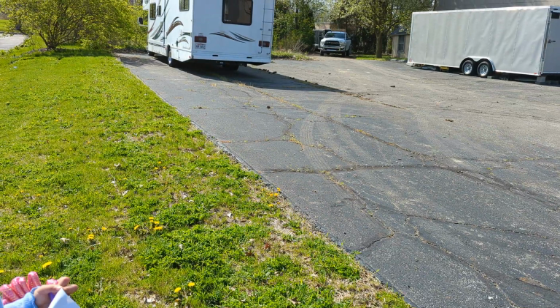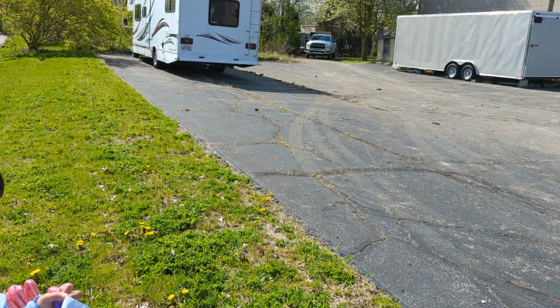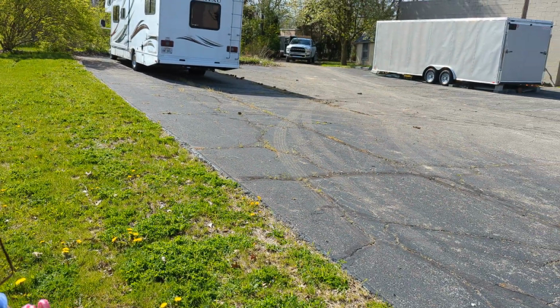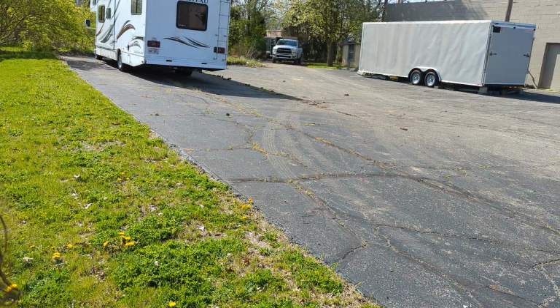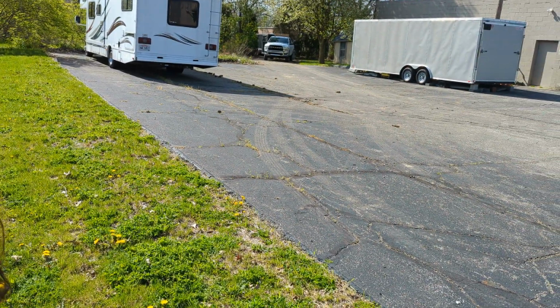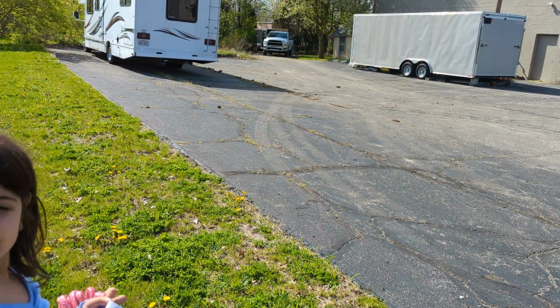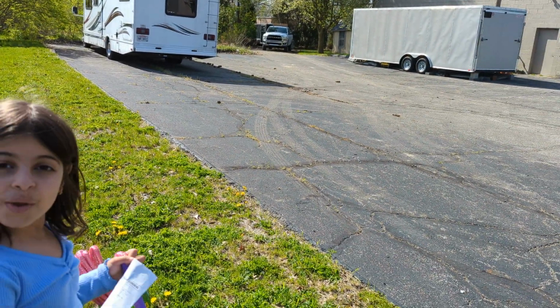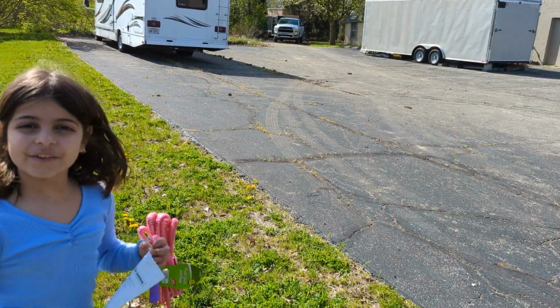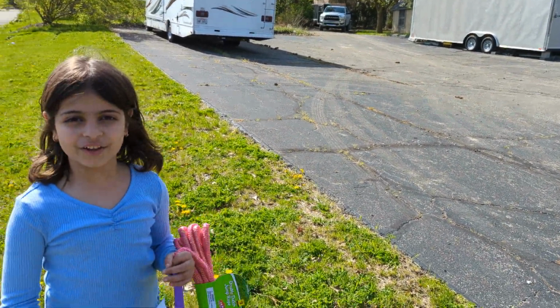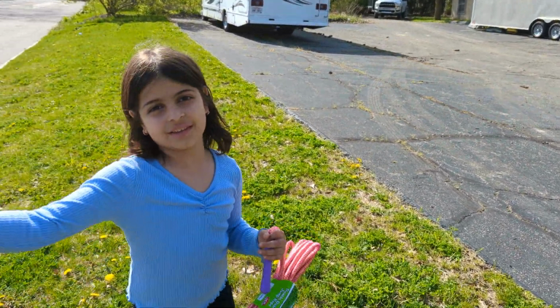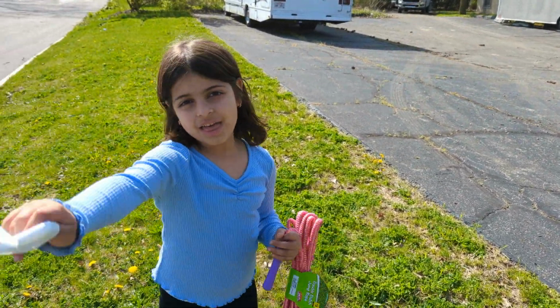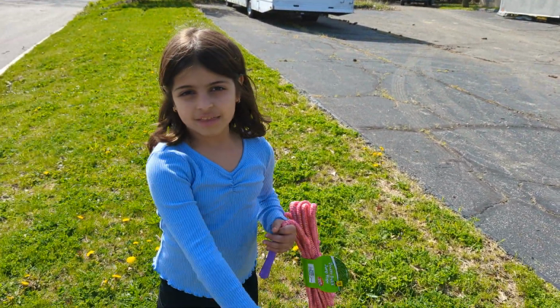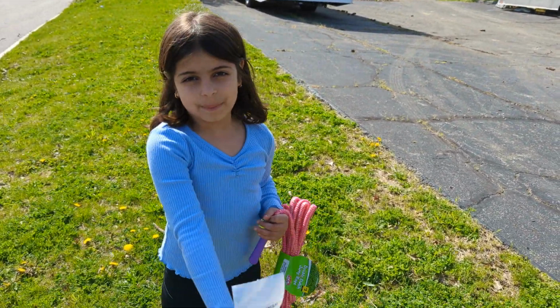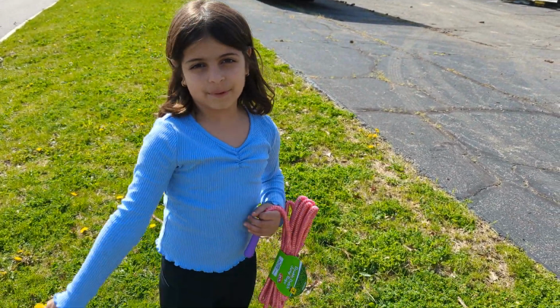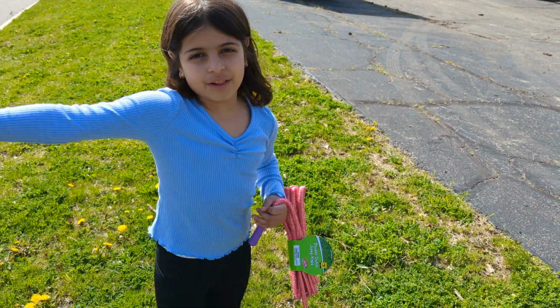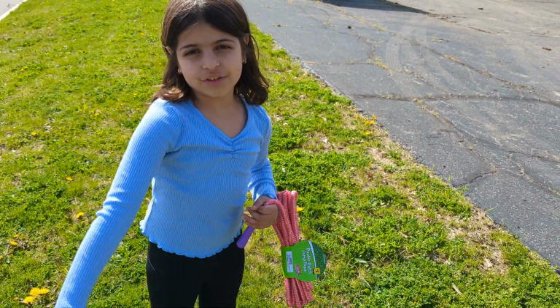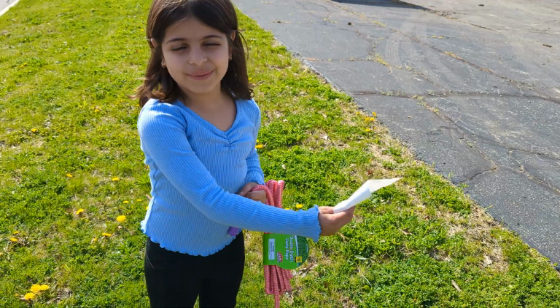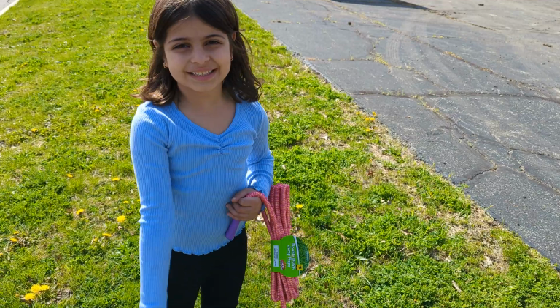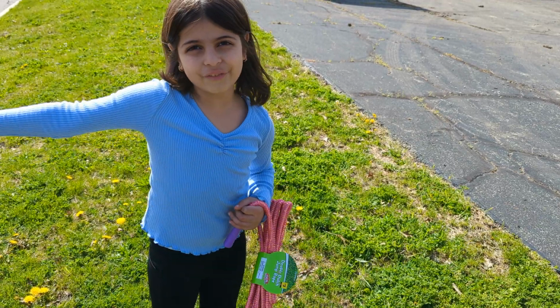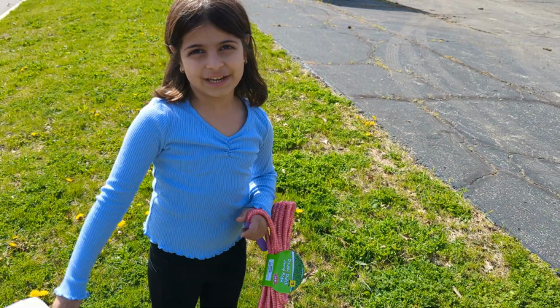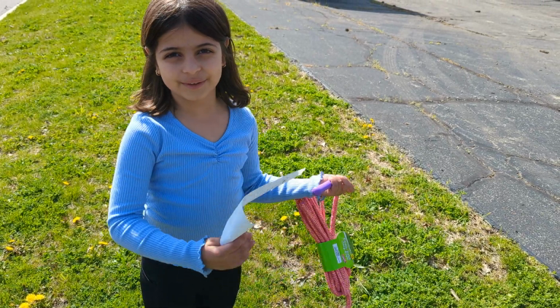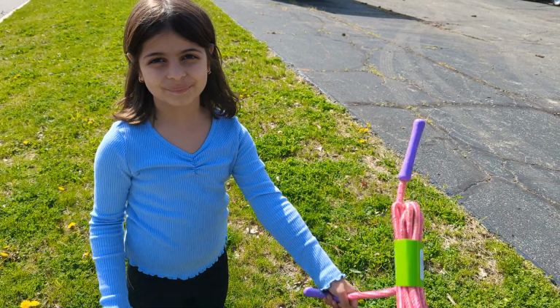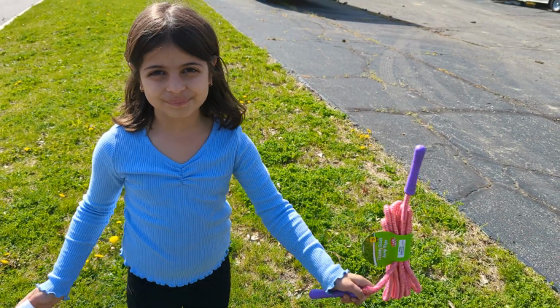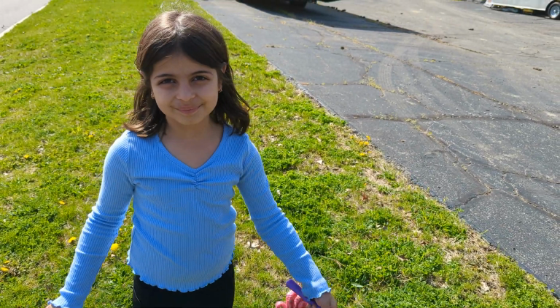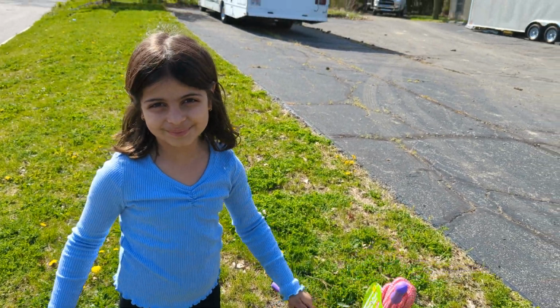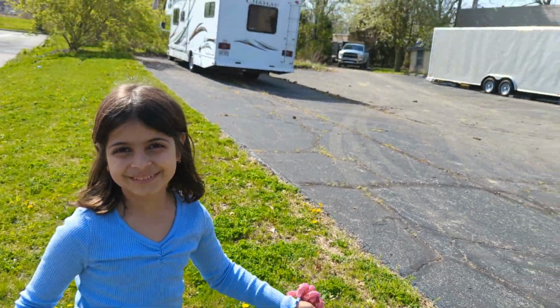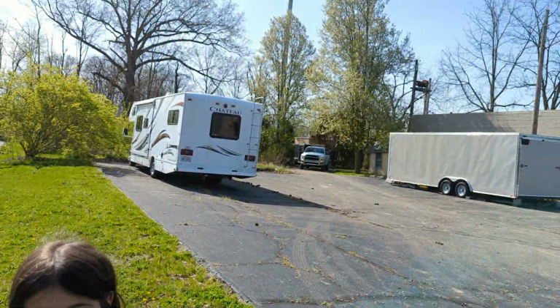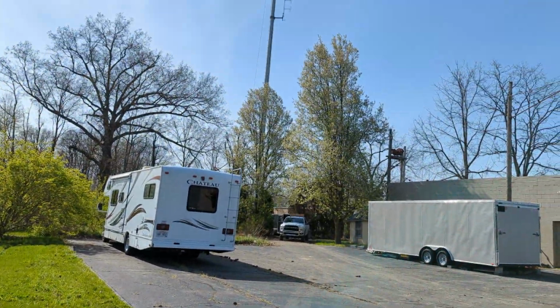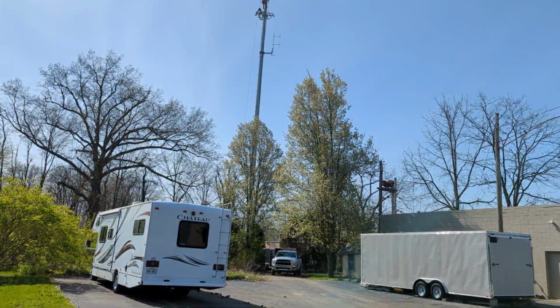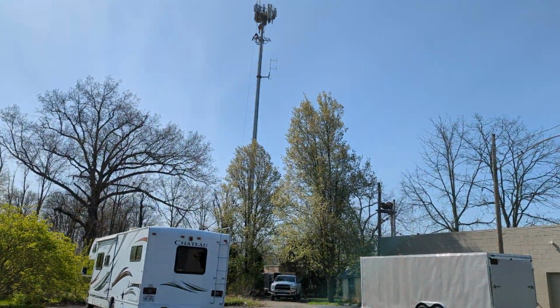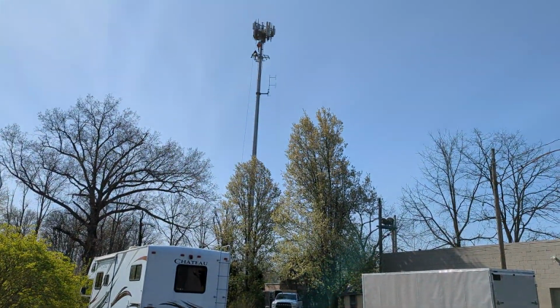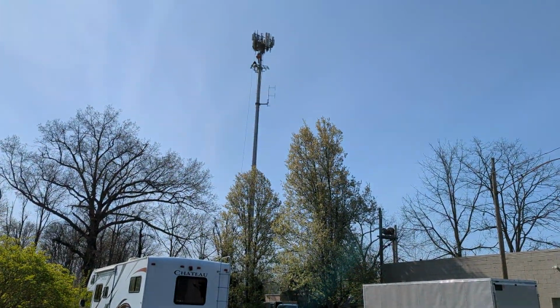Yasmeen, what did we just find? We found the people doing the cell towers. The cell towers? This one right up here? Yep.